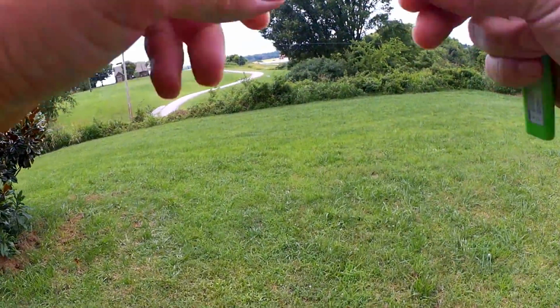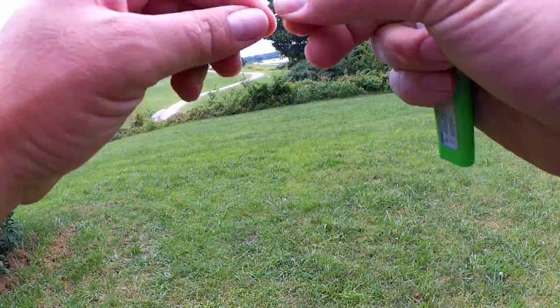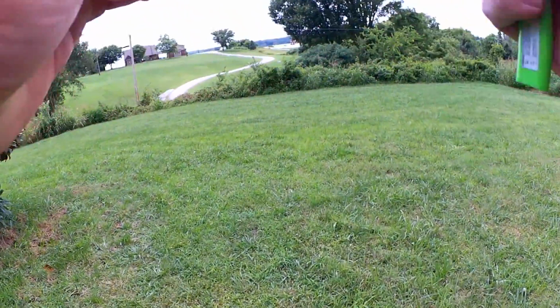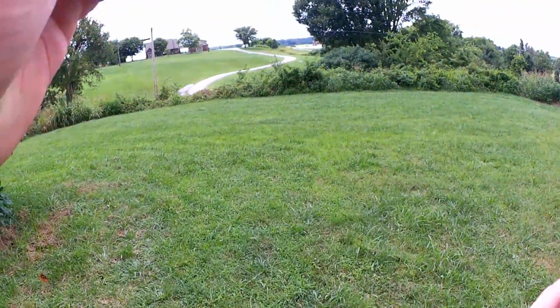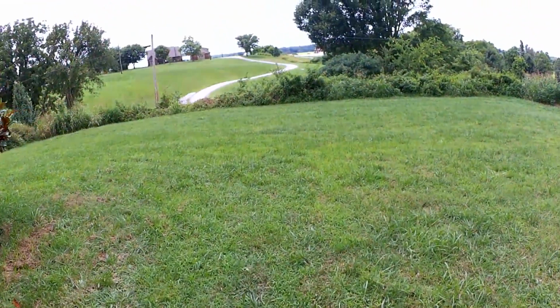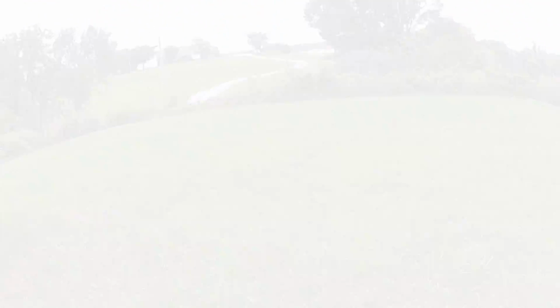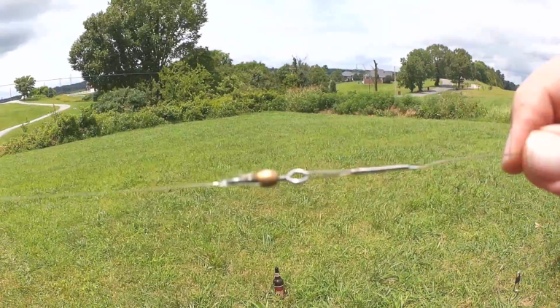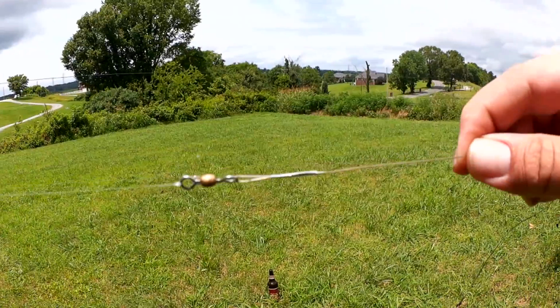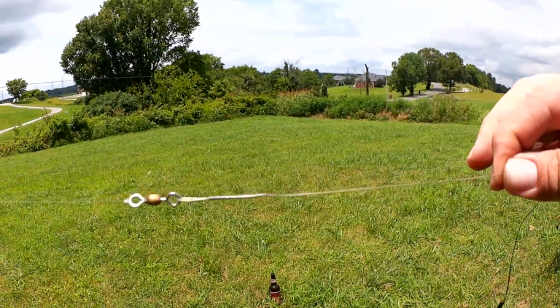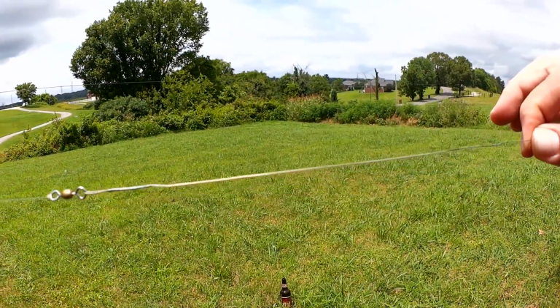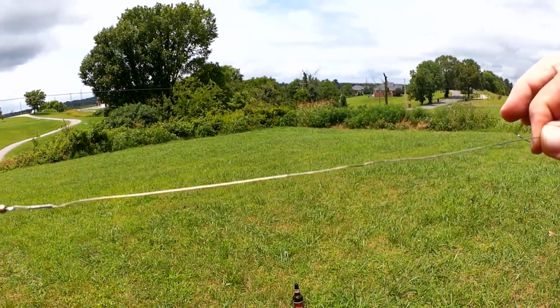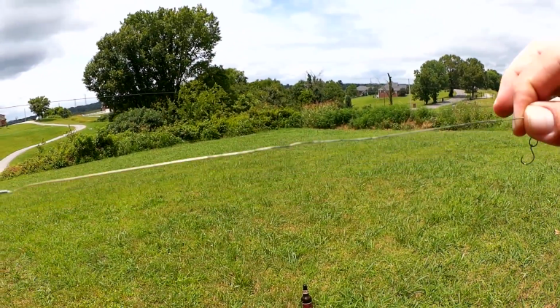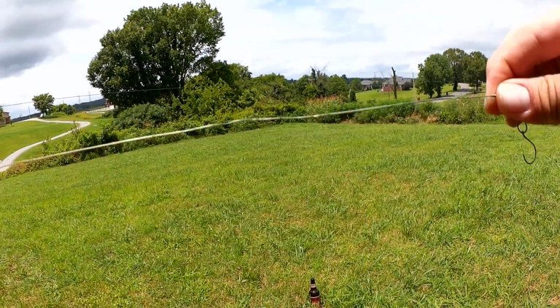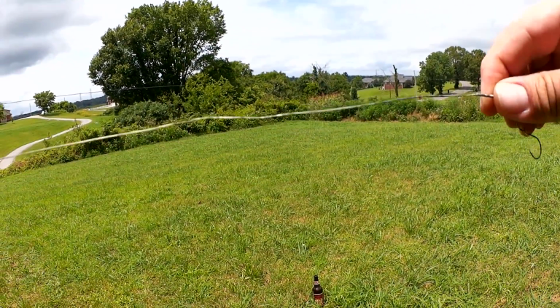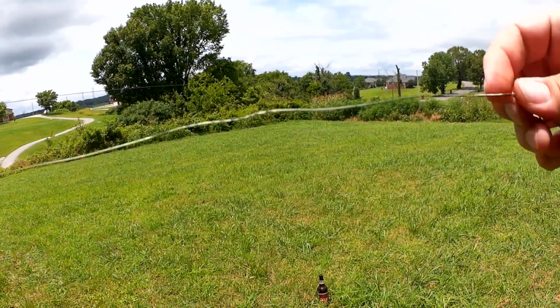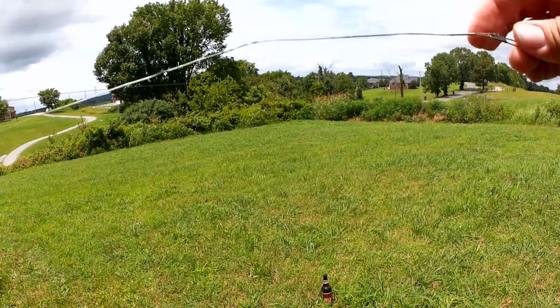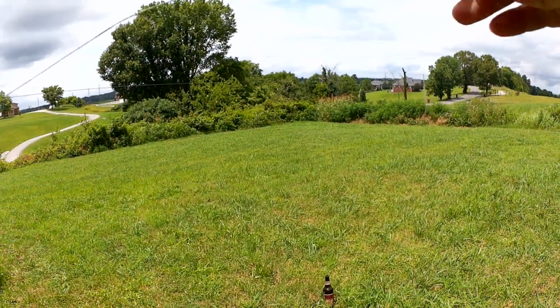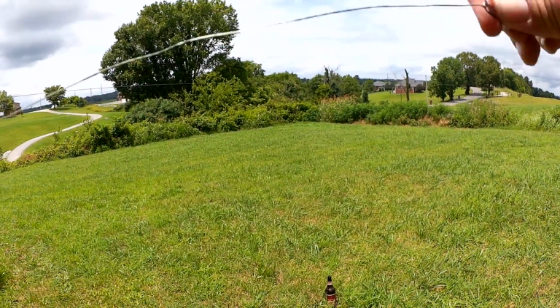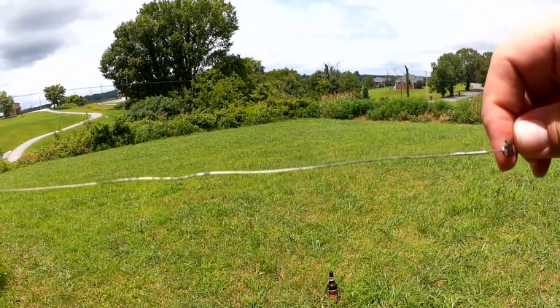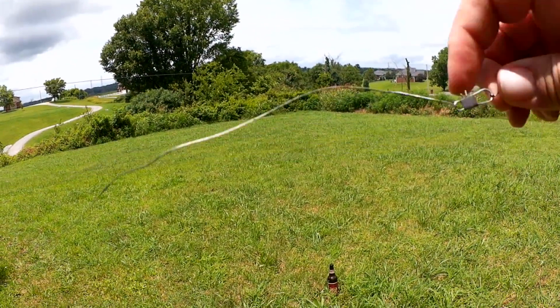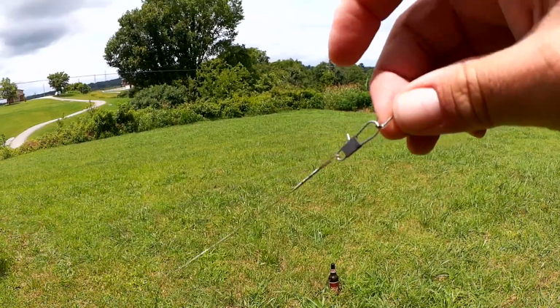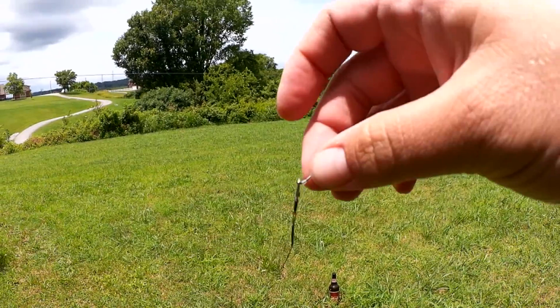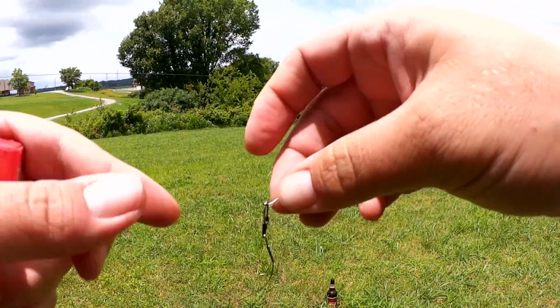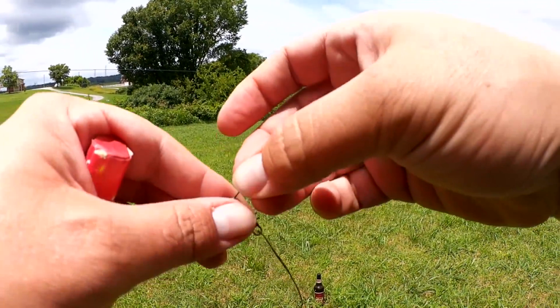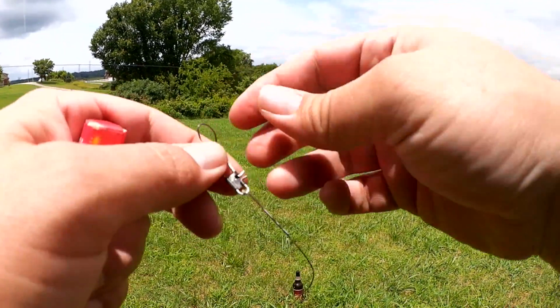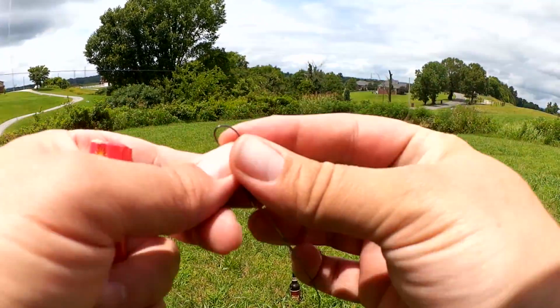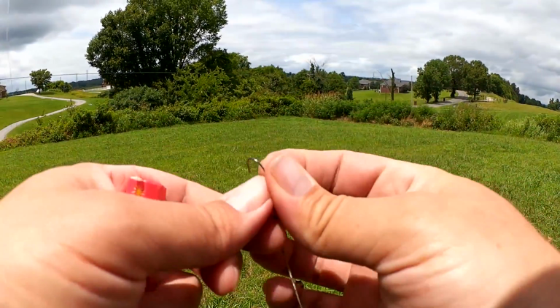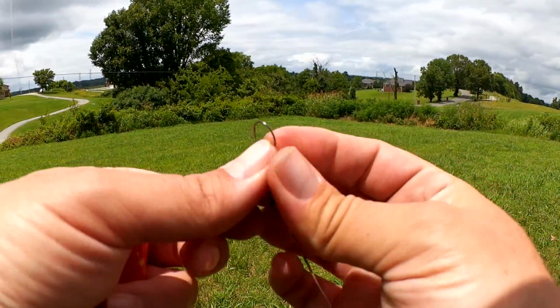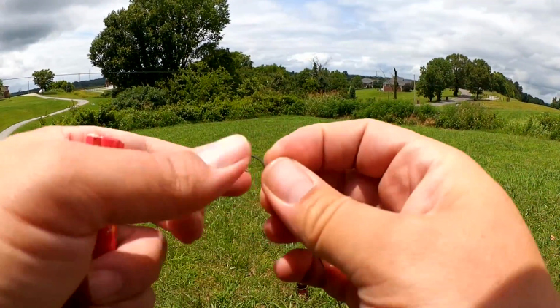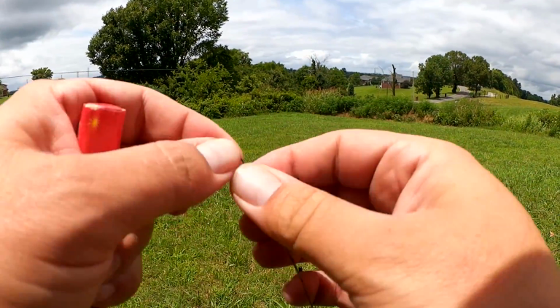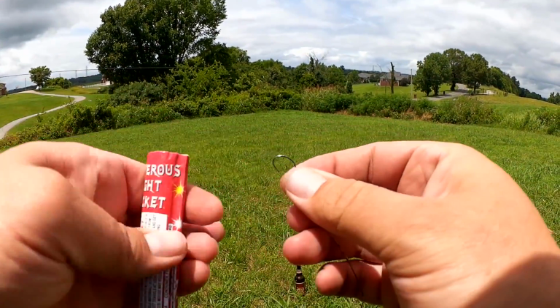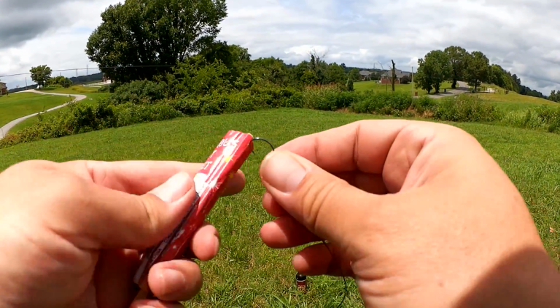Maybe I should try something else. Alright, I've made a change. Now I have a steel leader here. Let's see if this prevents it from burning through the string right away.